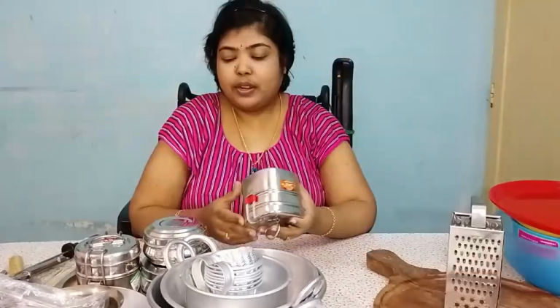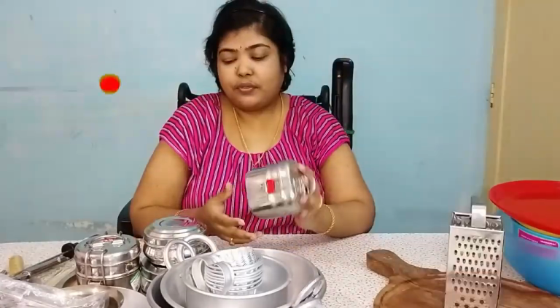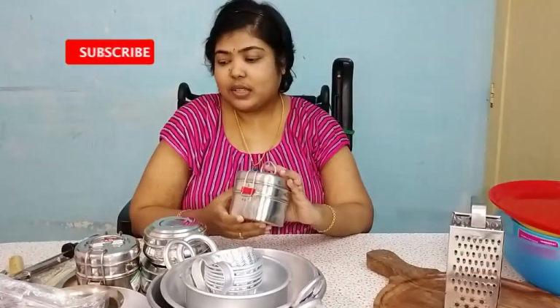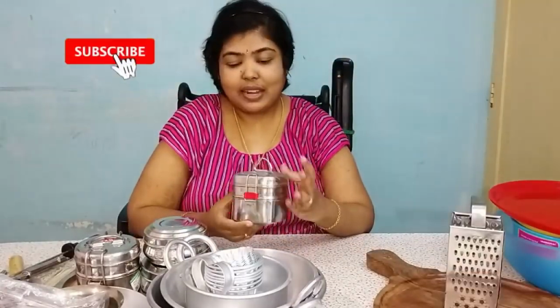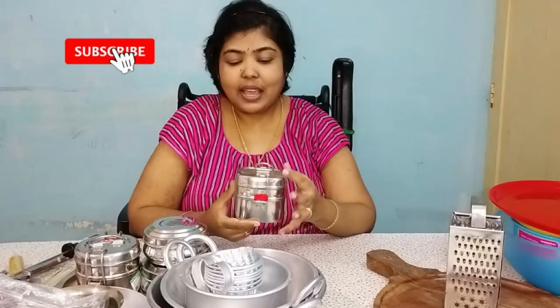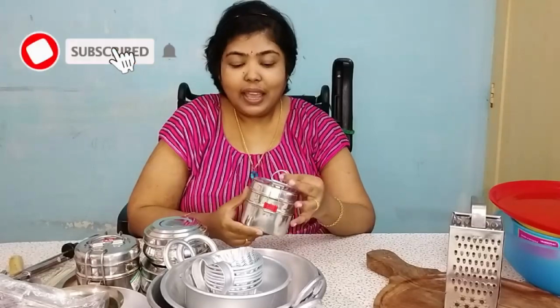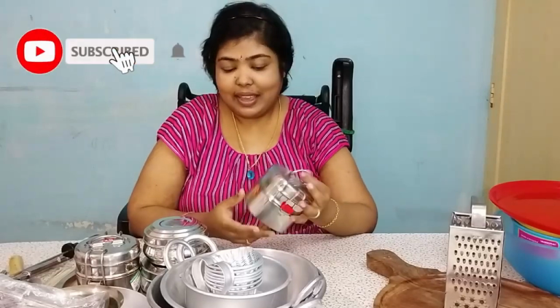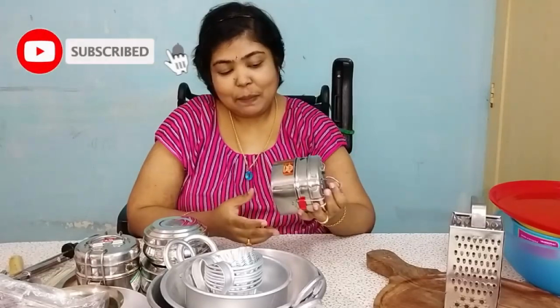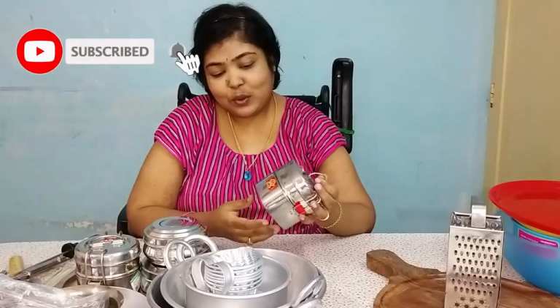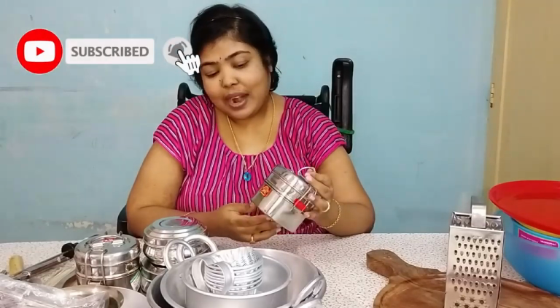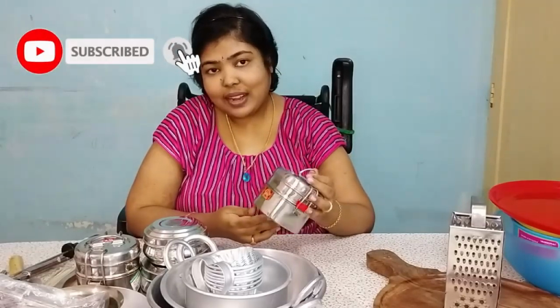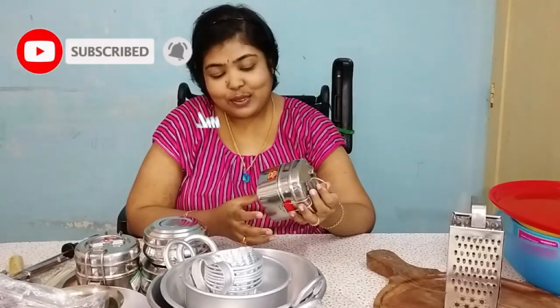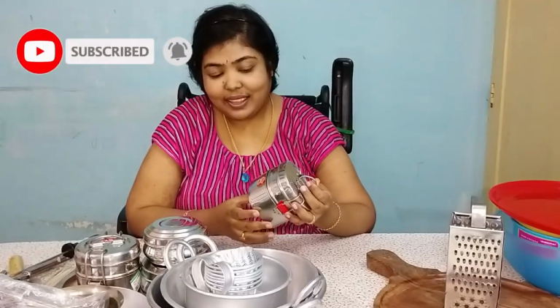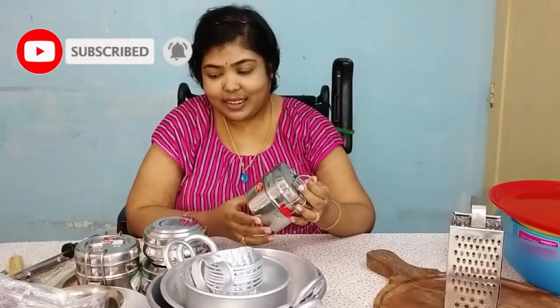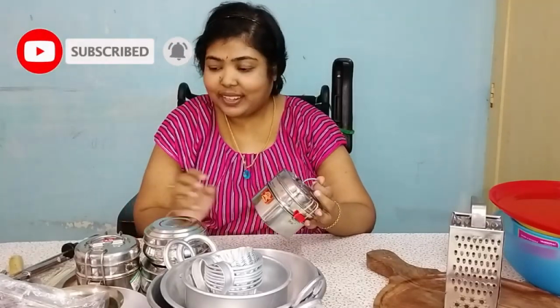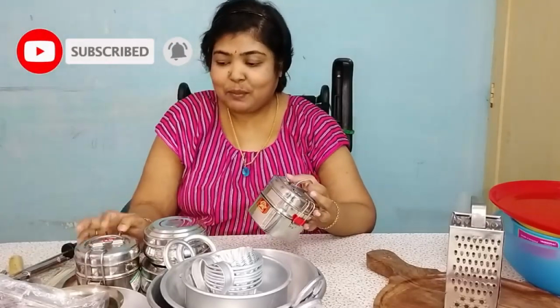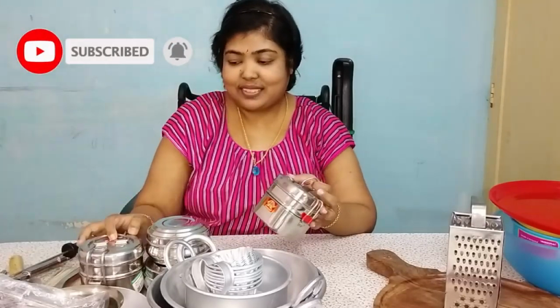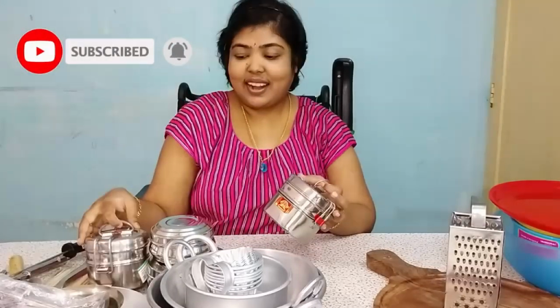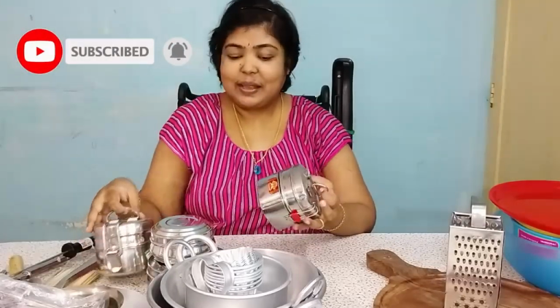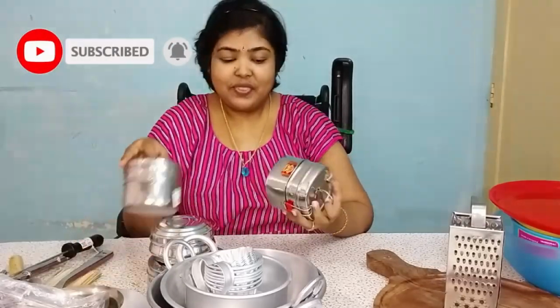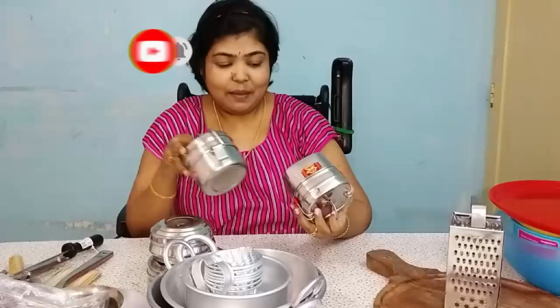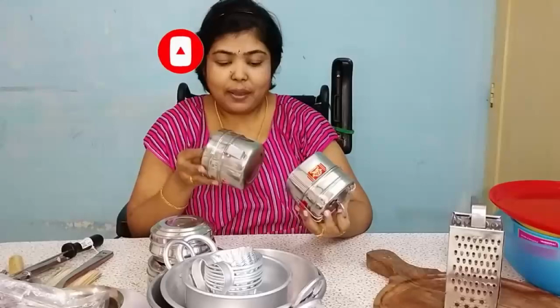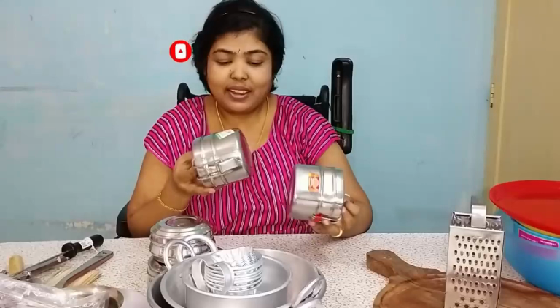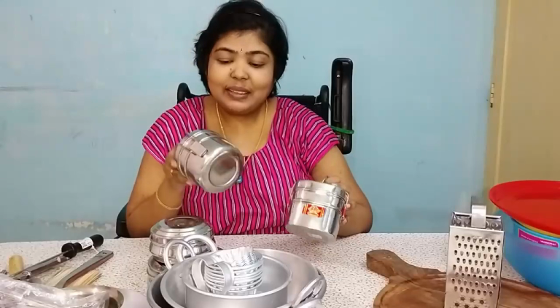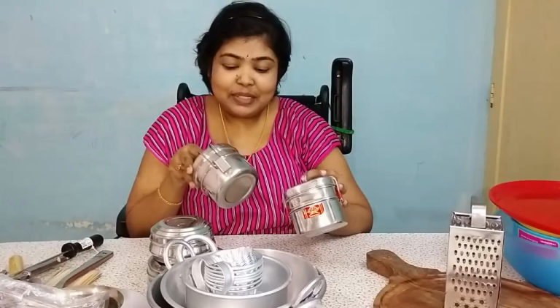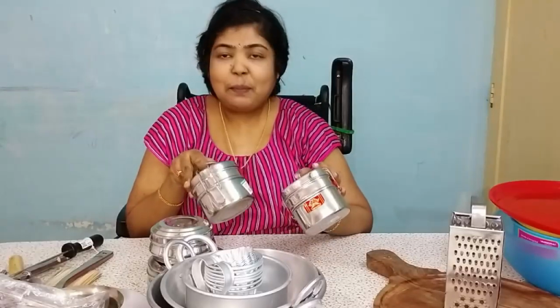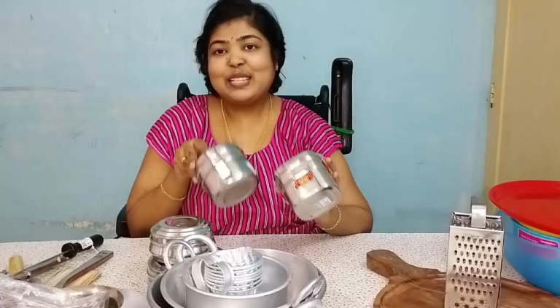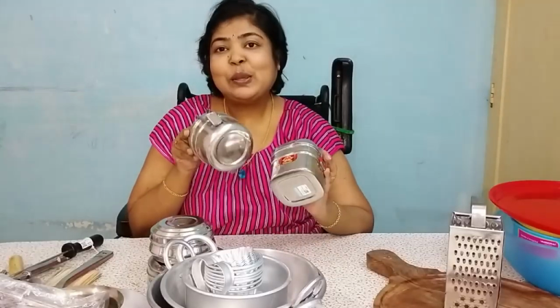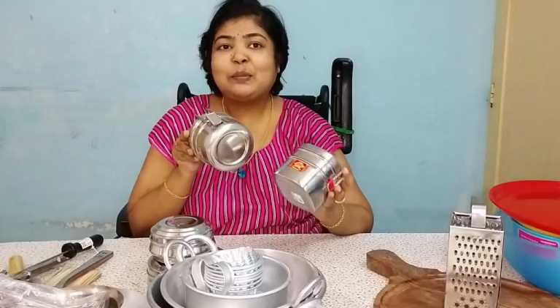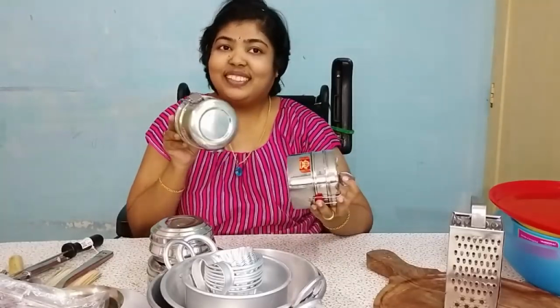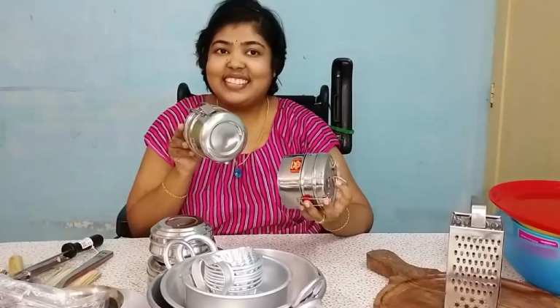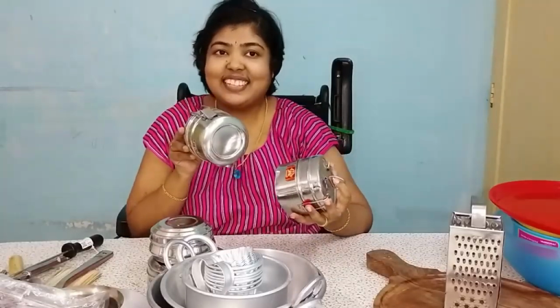Now, this is a Tiffin box. This is a Tiffin box used within the school. You can go to school and come back for lunch.